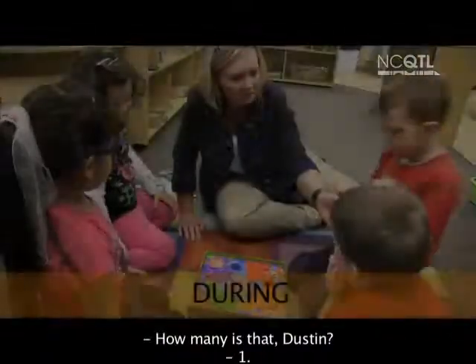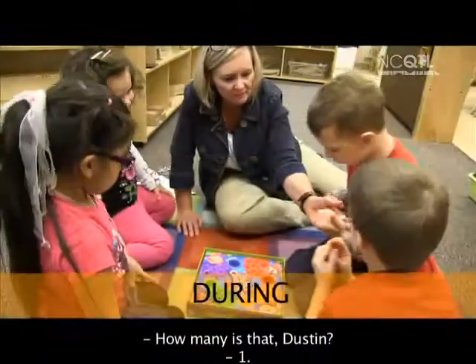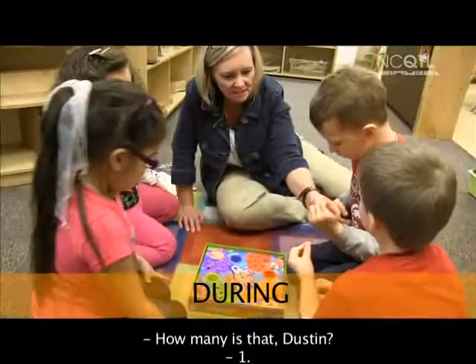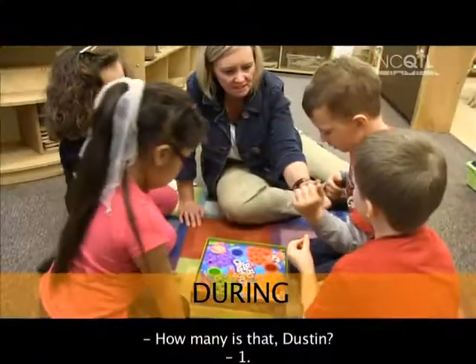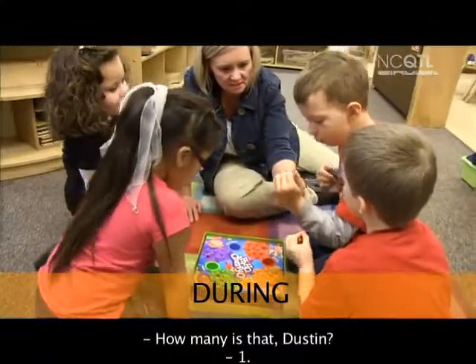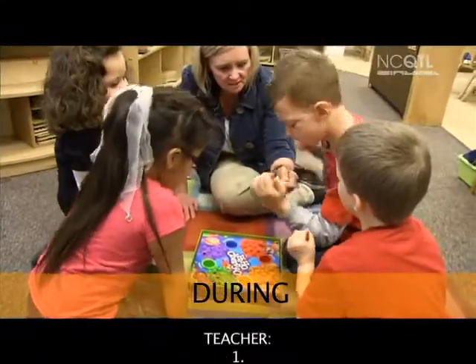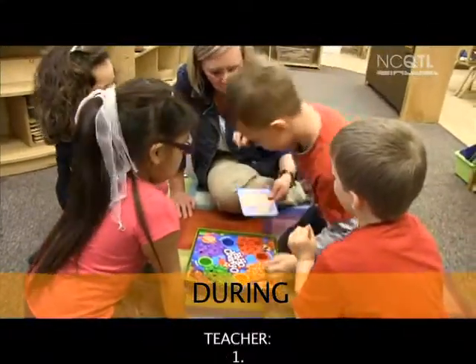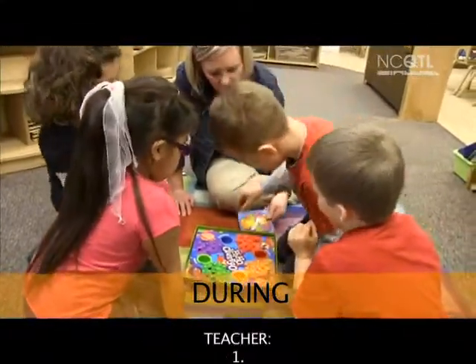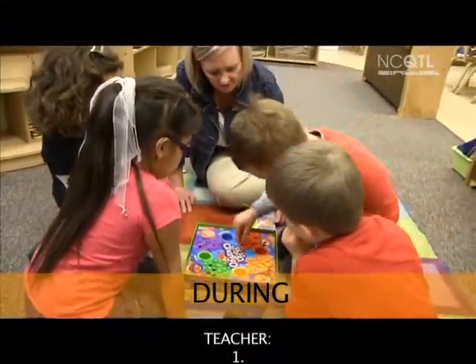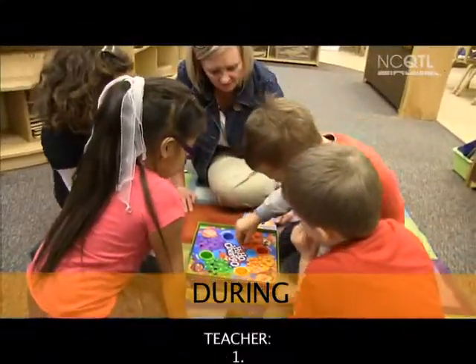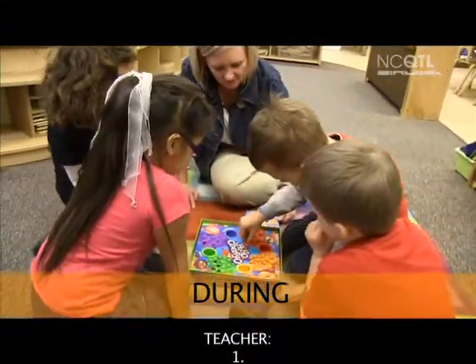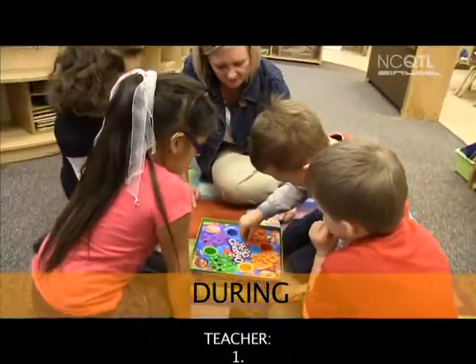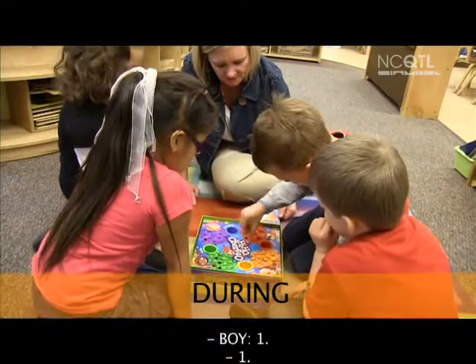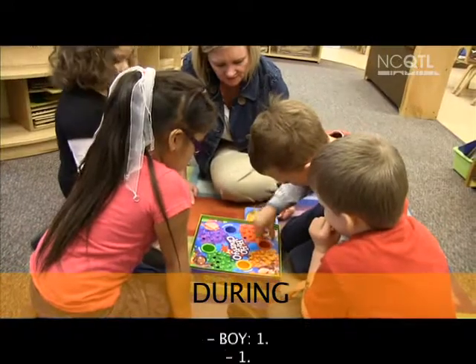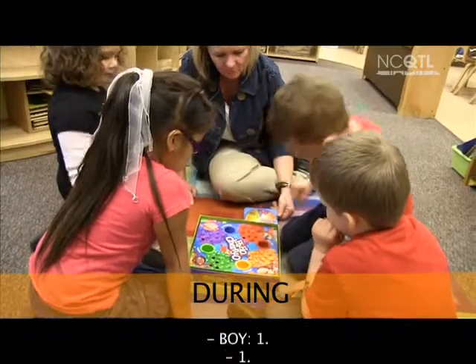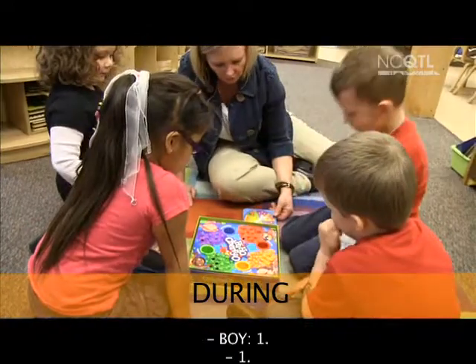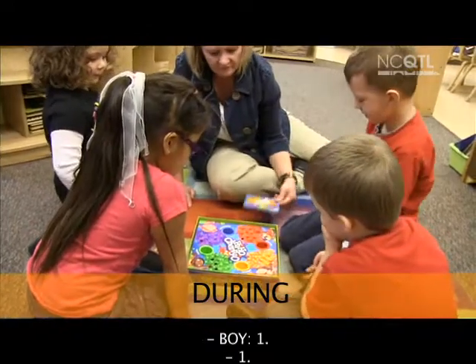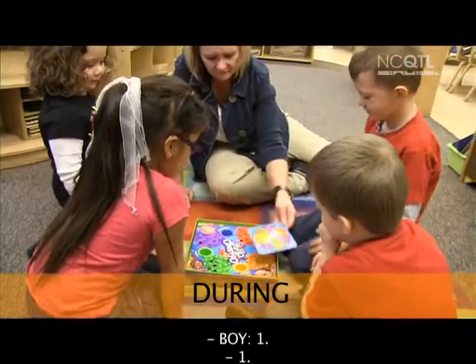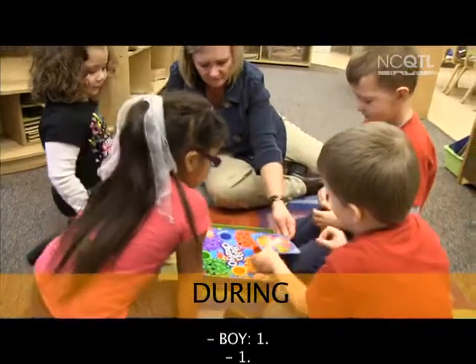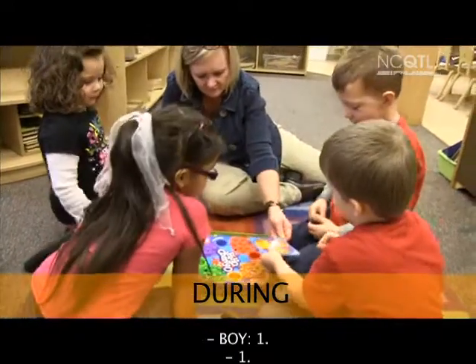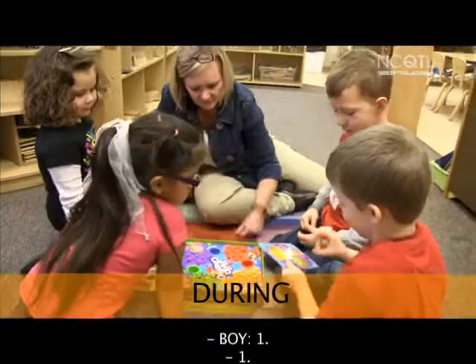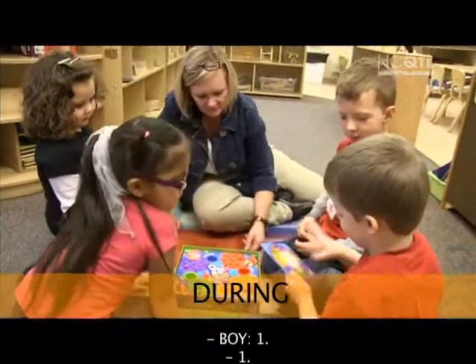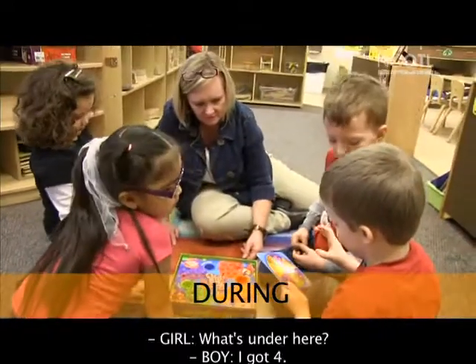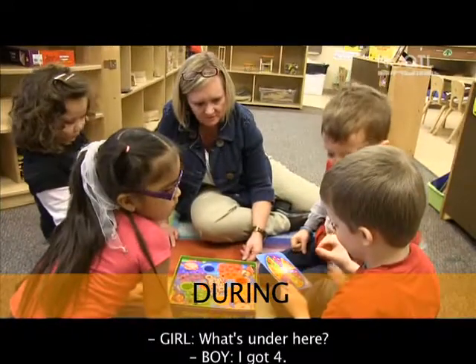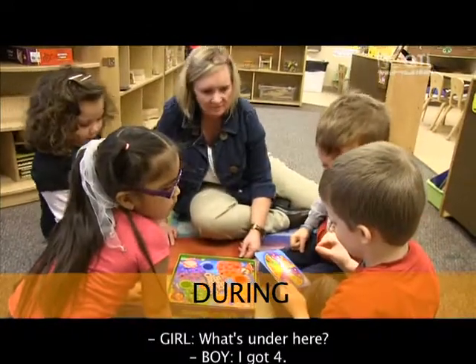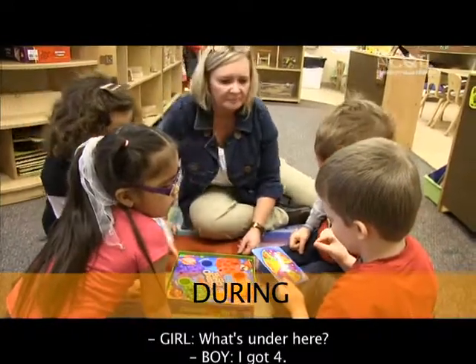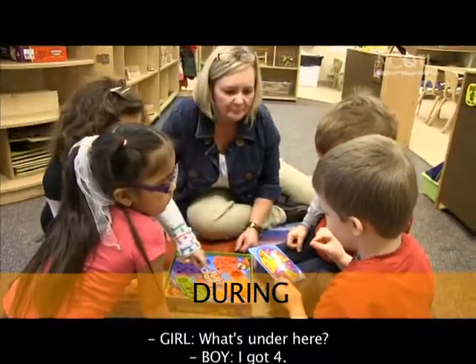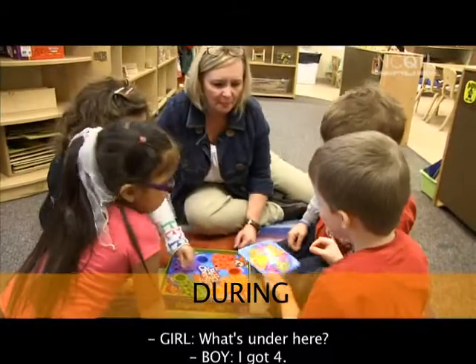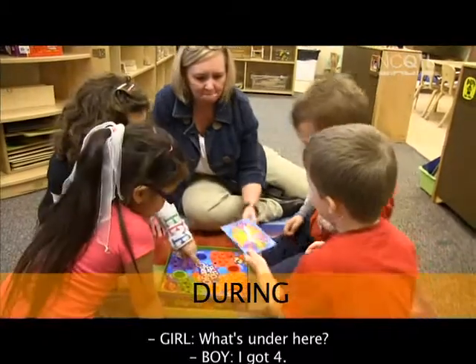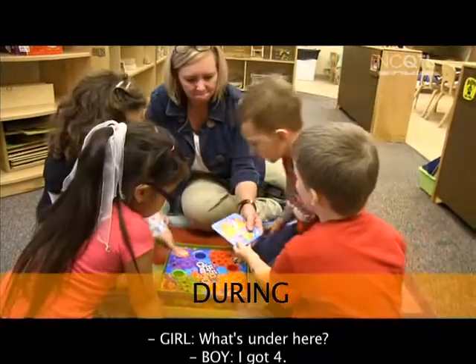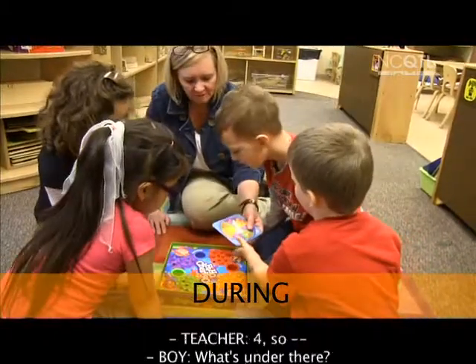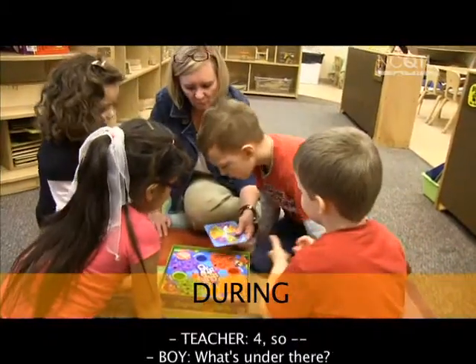How many is that, Dustin? One. What's under here? Four. Four.